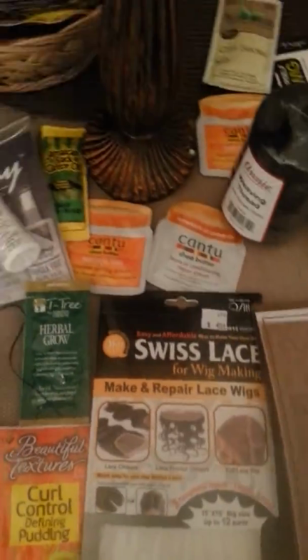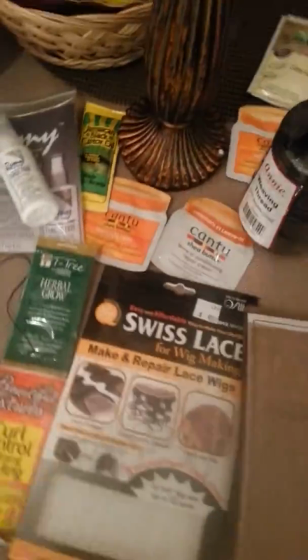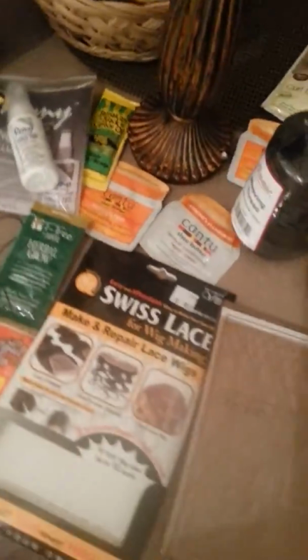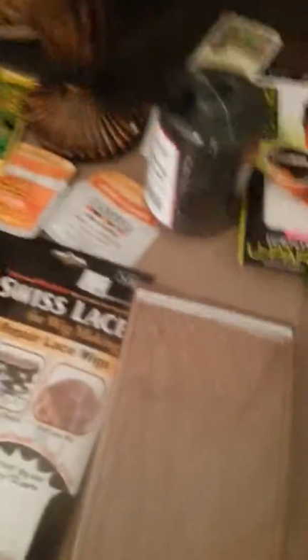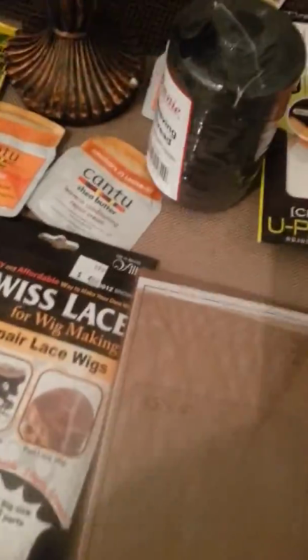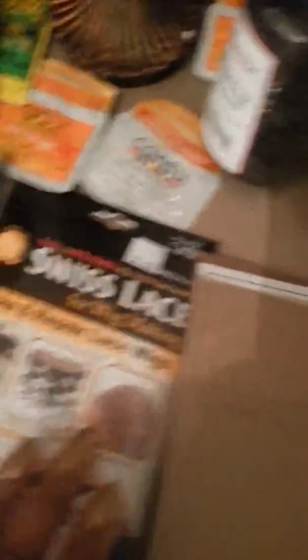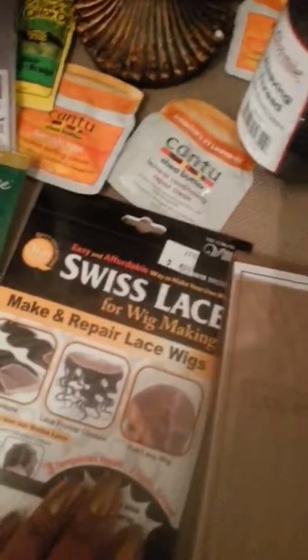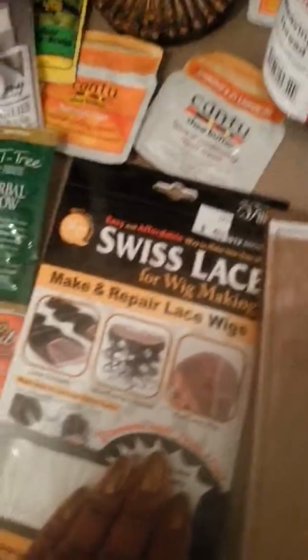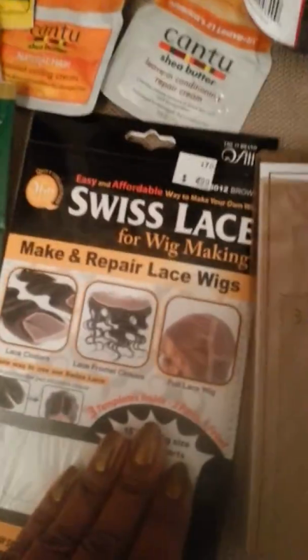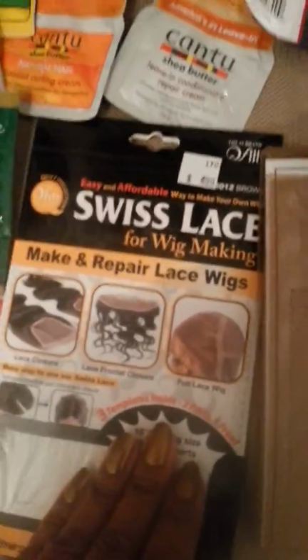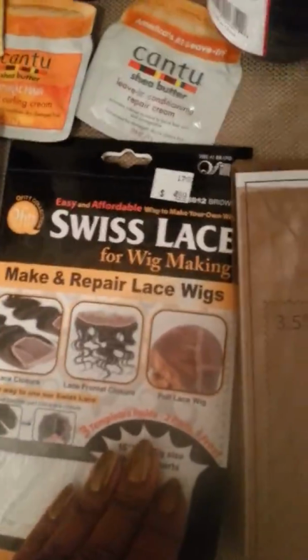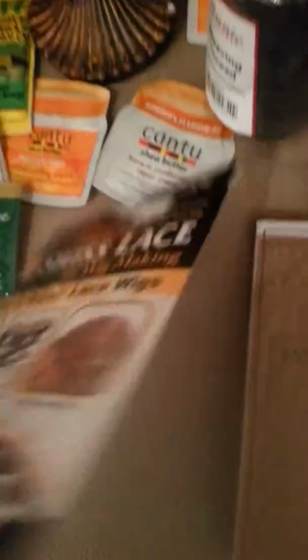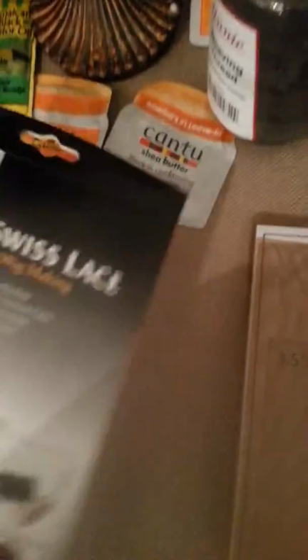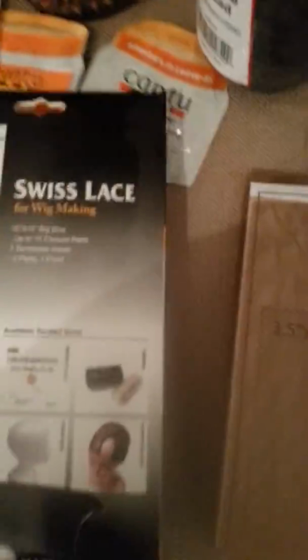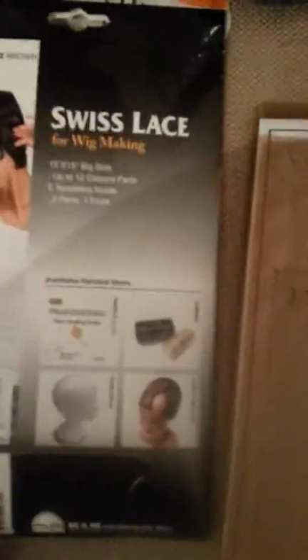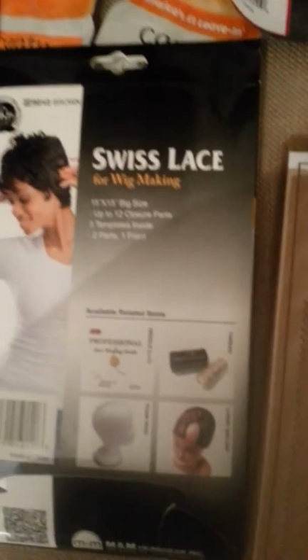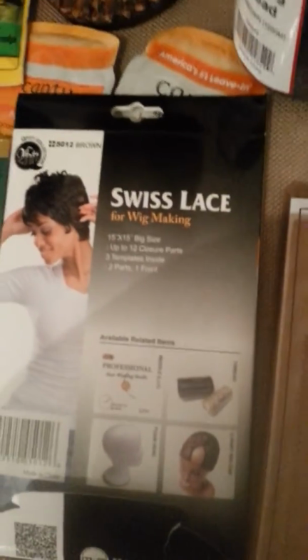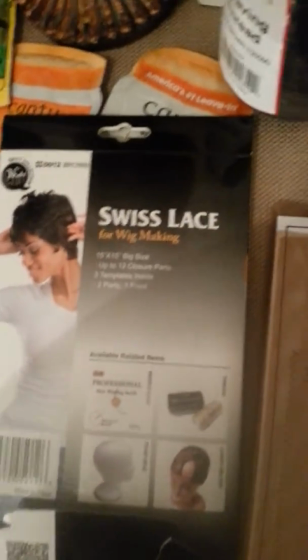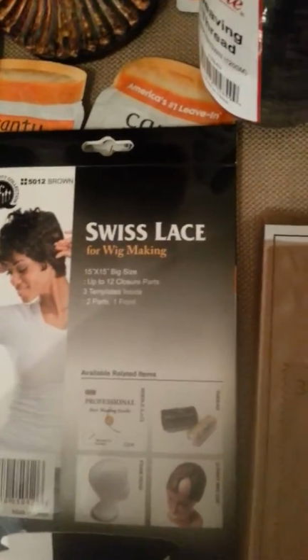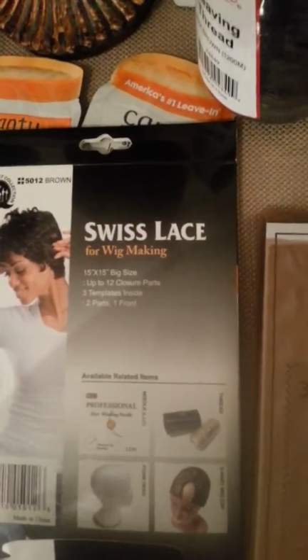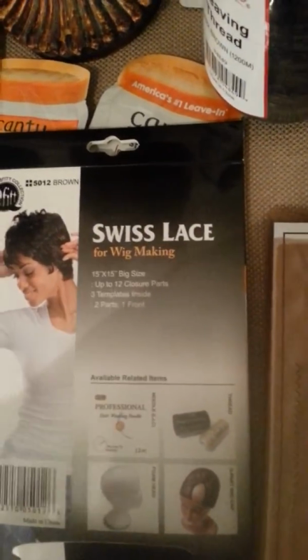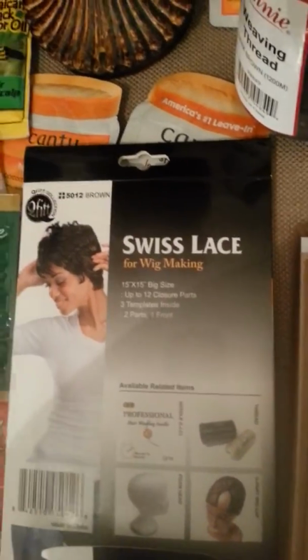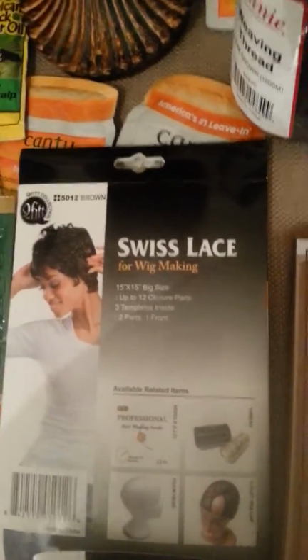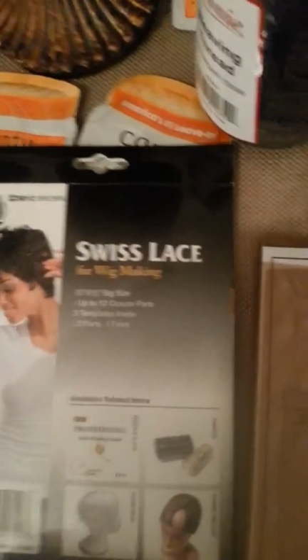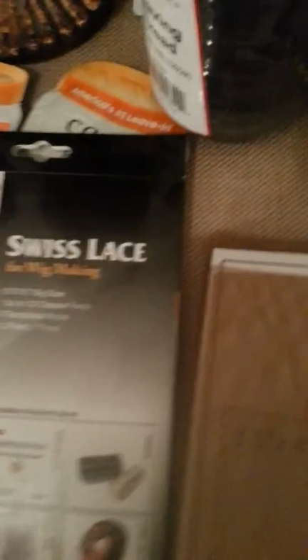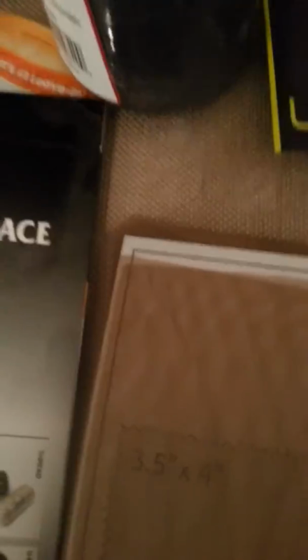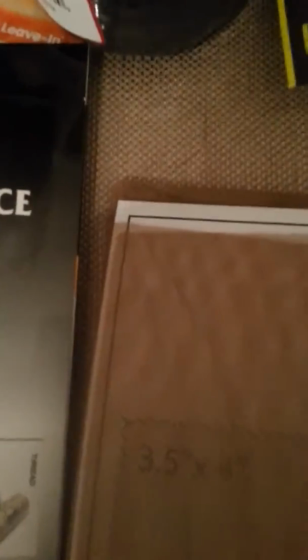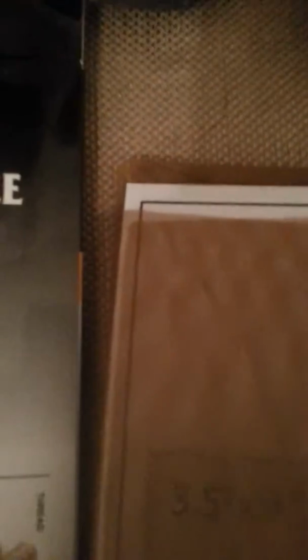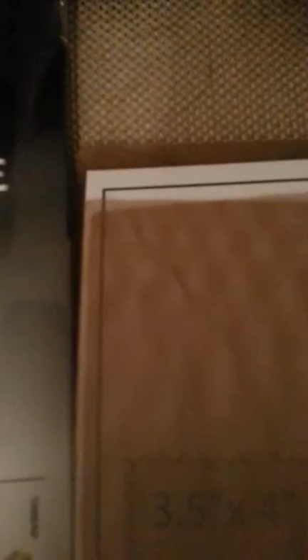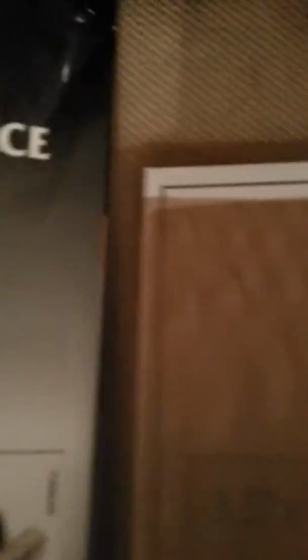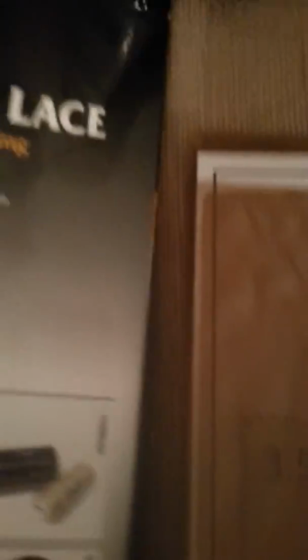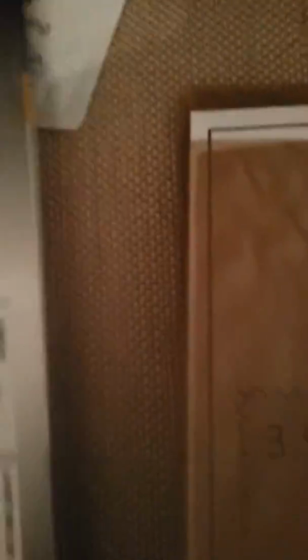One thing before I go — I talked before on a video about how to contact a distributor when you want to purchase a product. And I've been looking like crazy for this product.